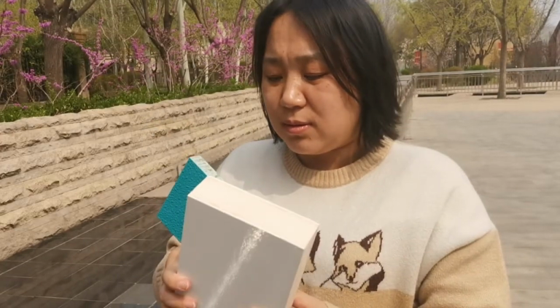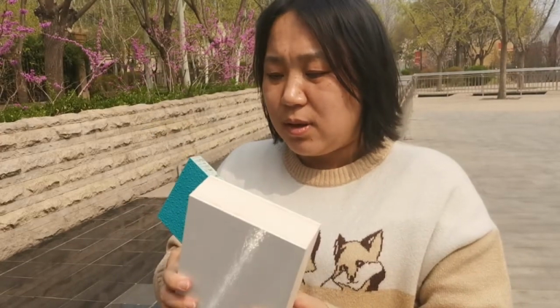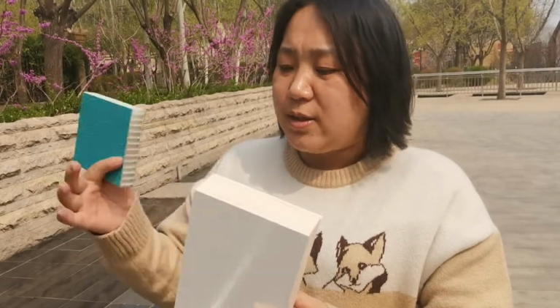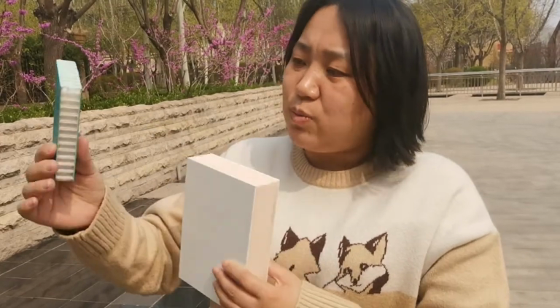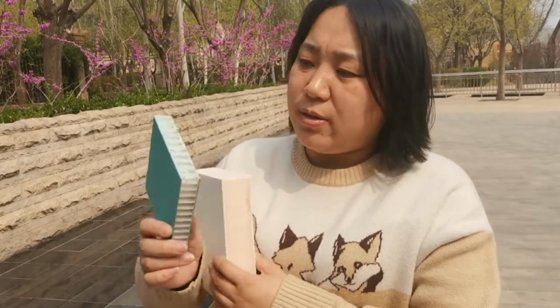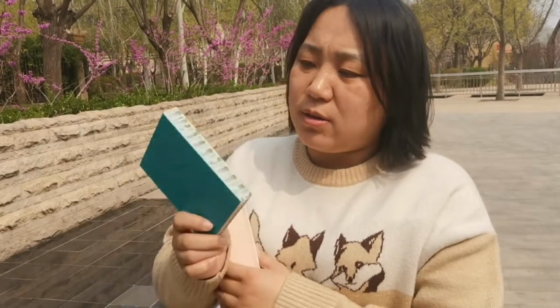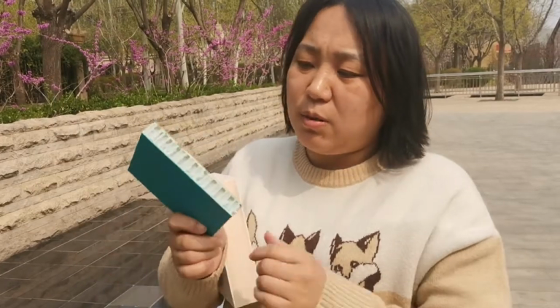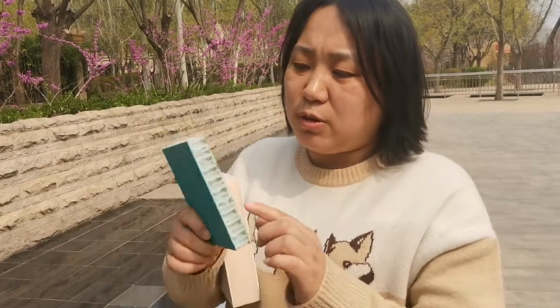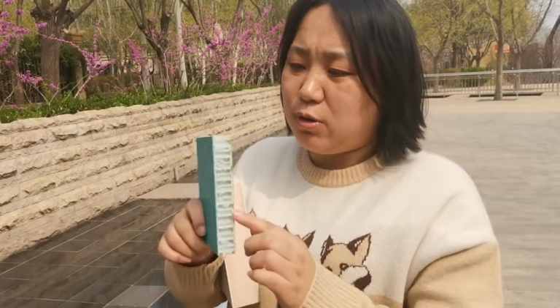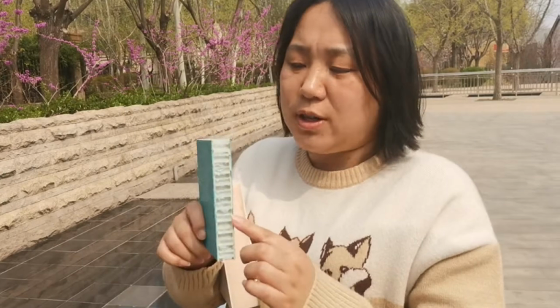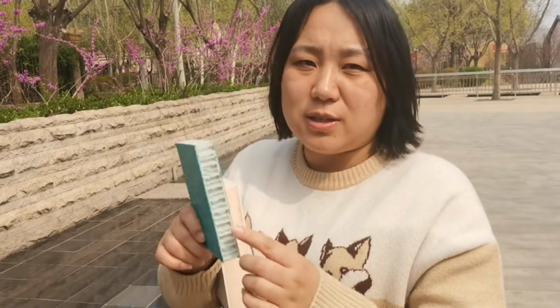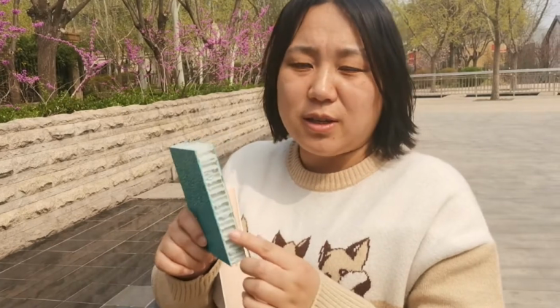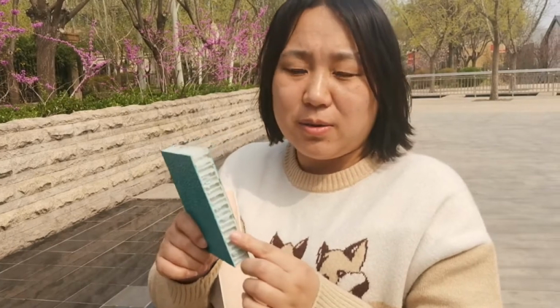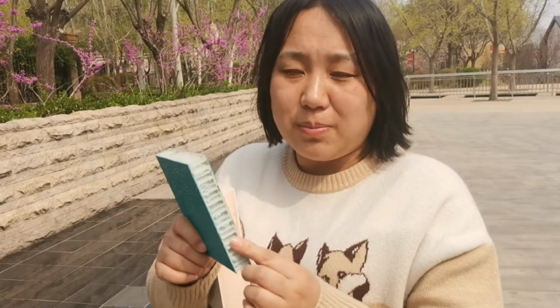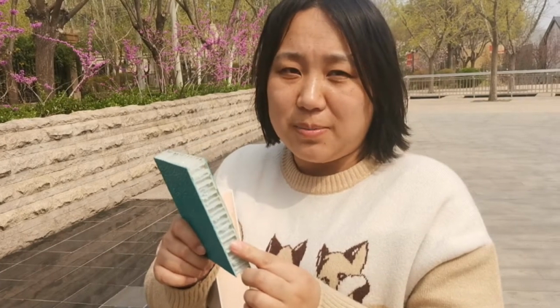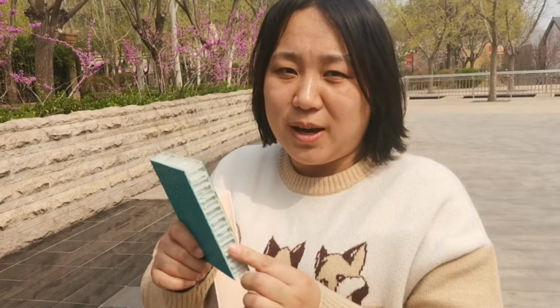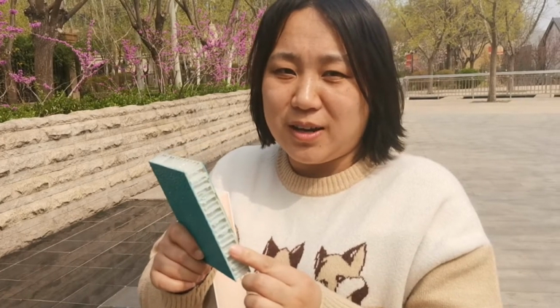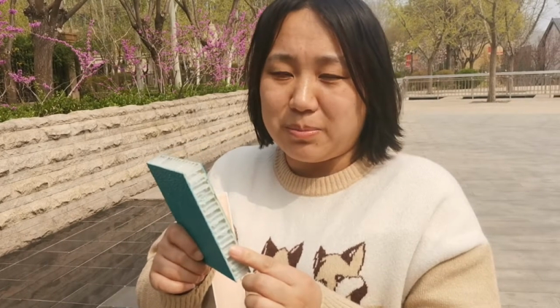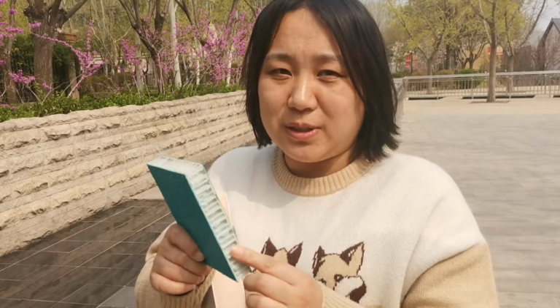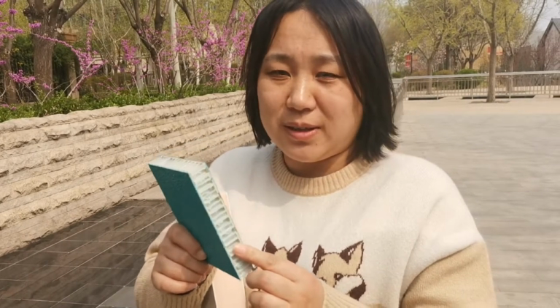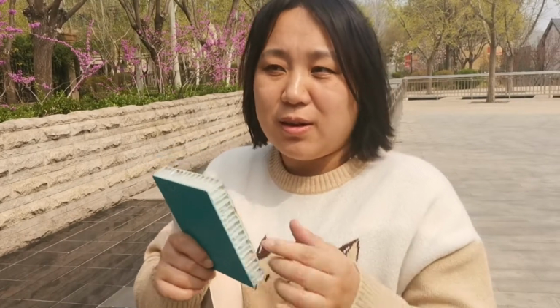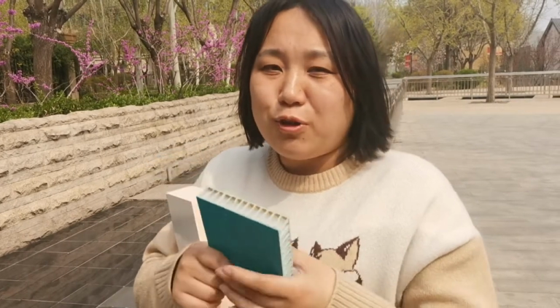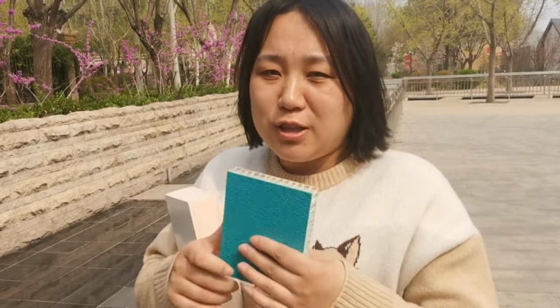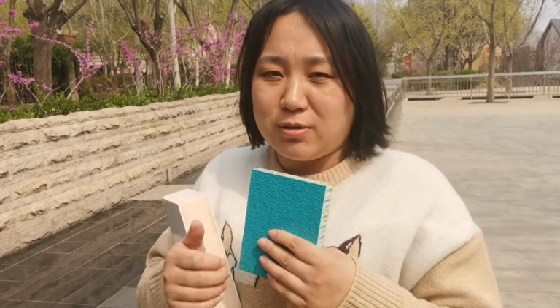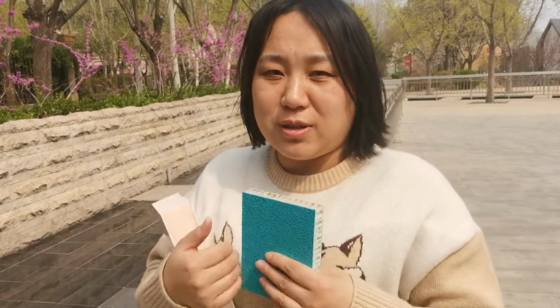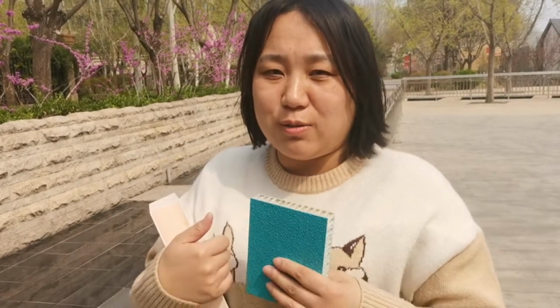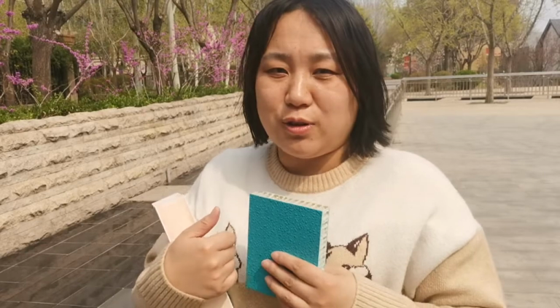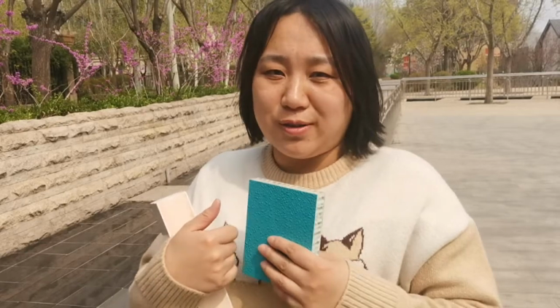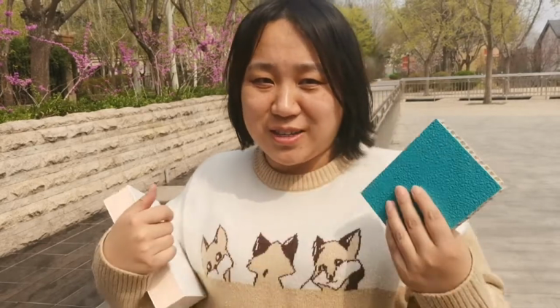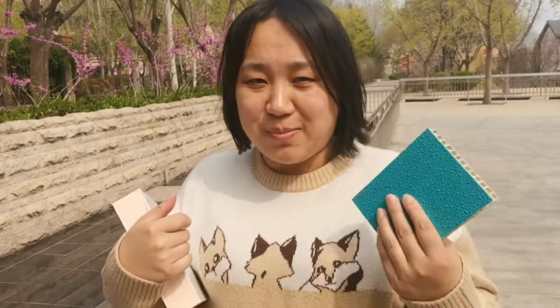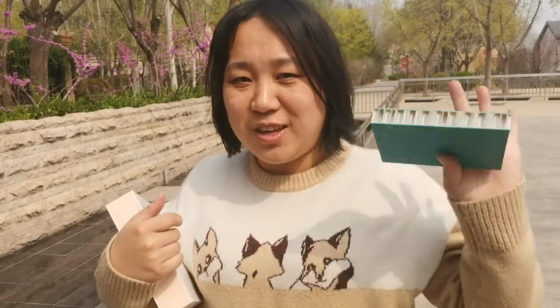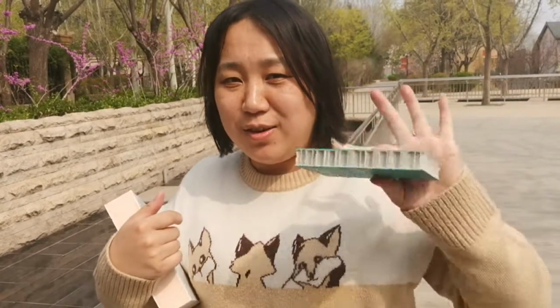And this one, the core material is PP Honeycomb. For more details, I will show you next time. See you!